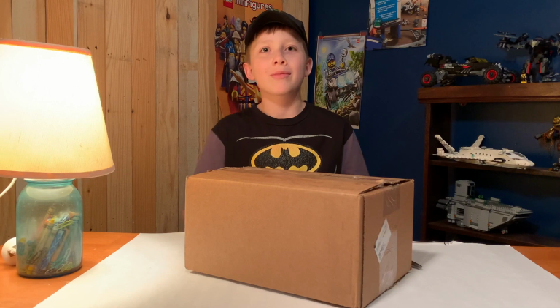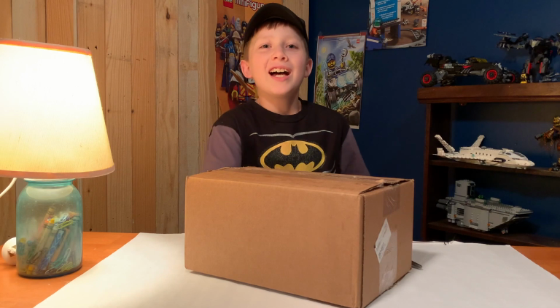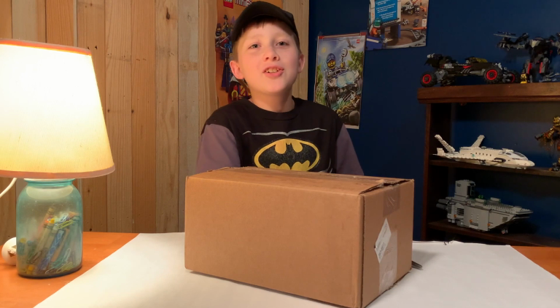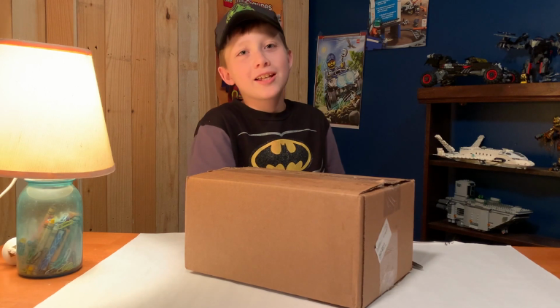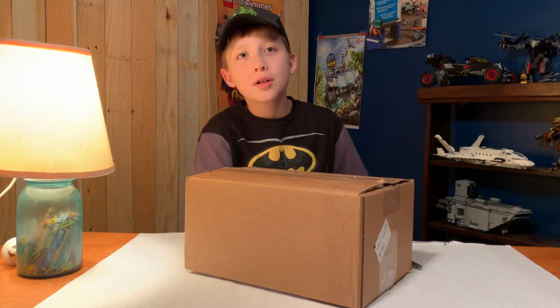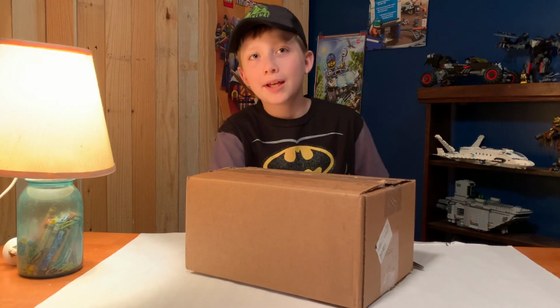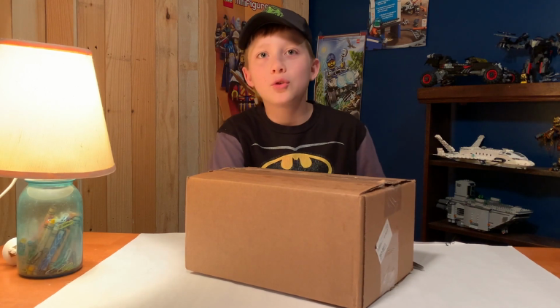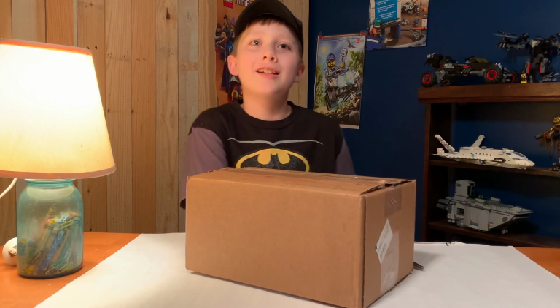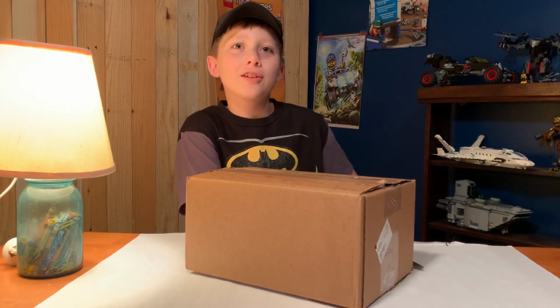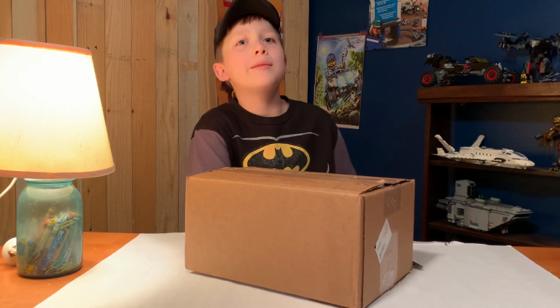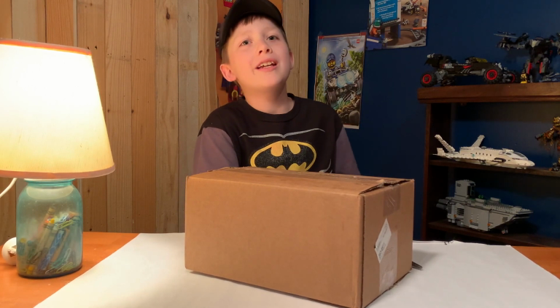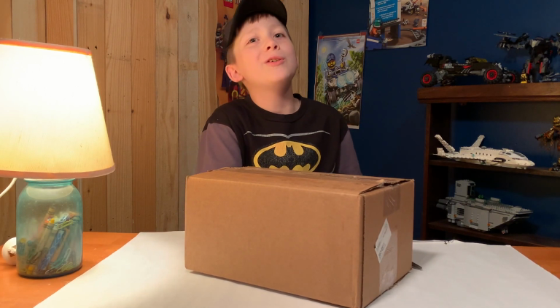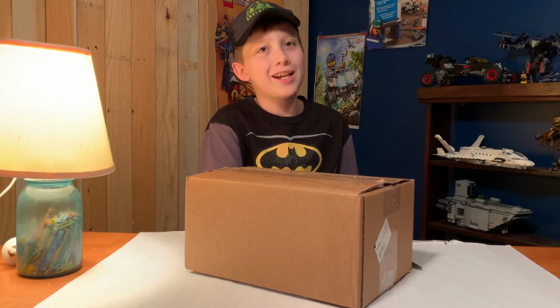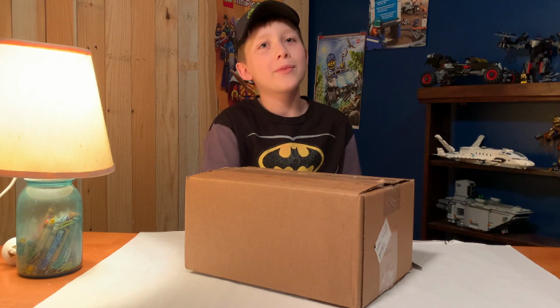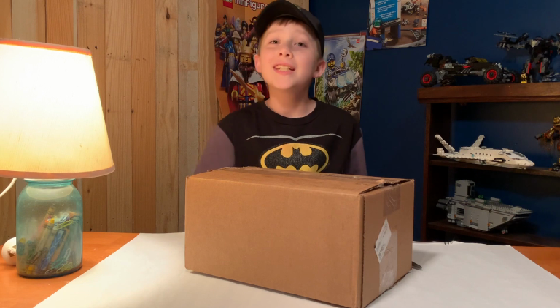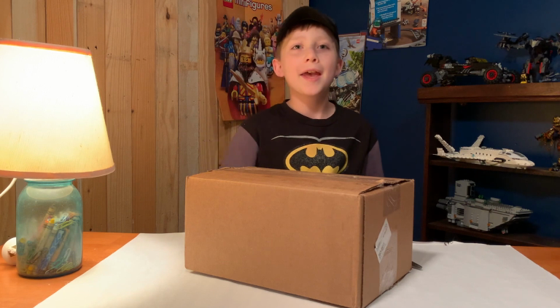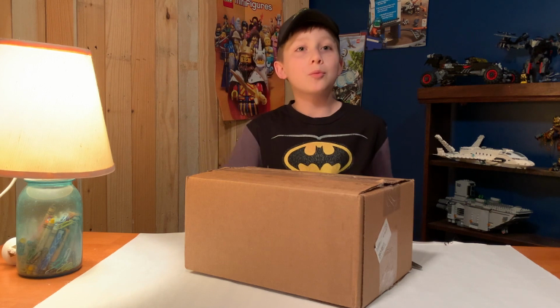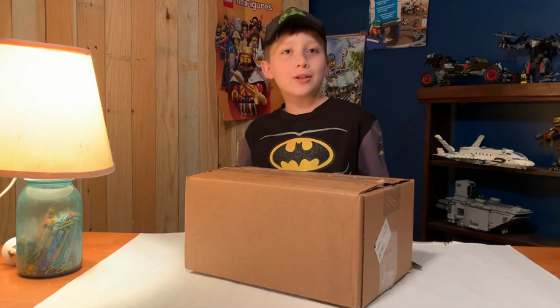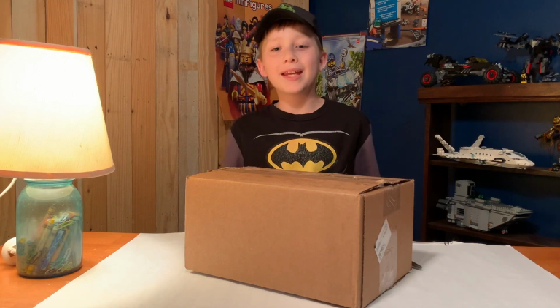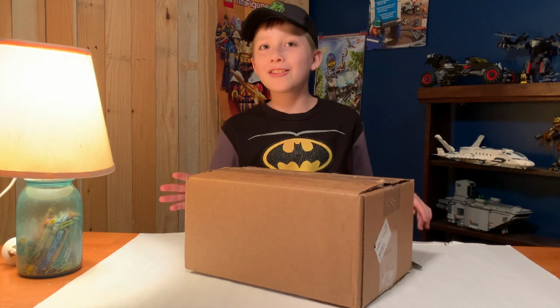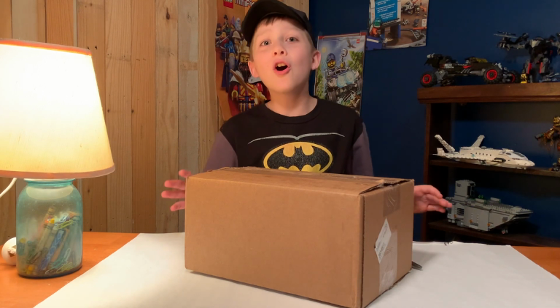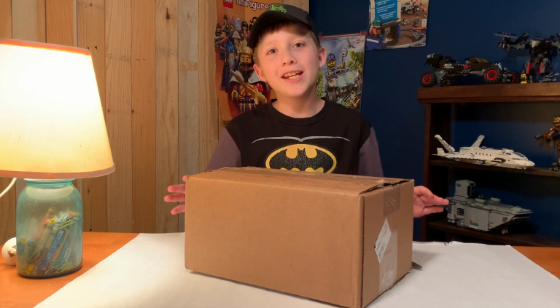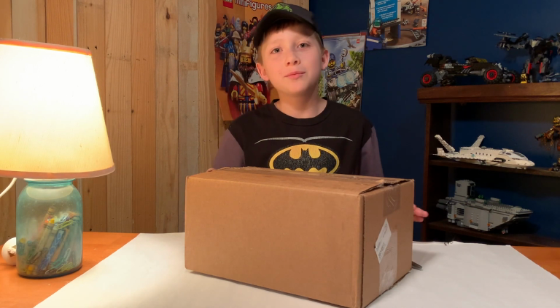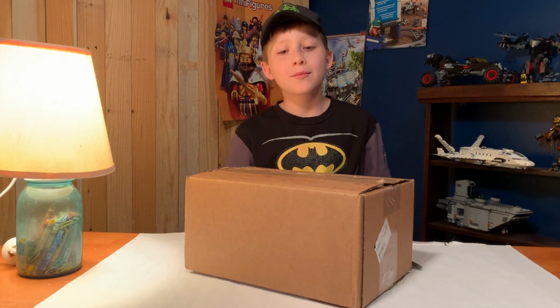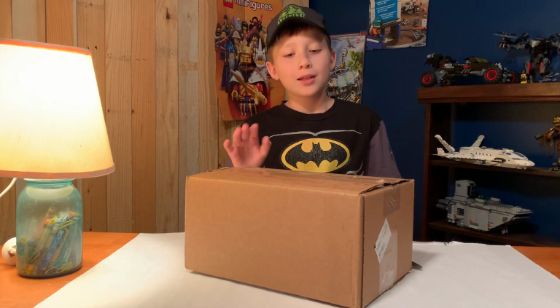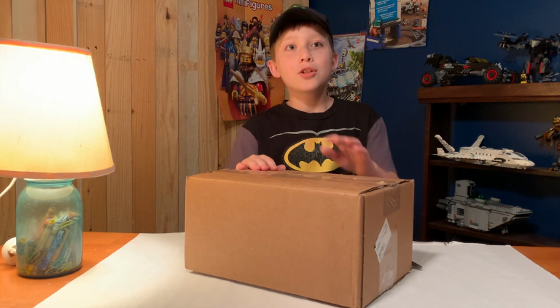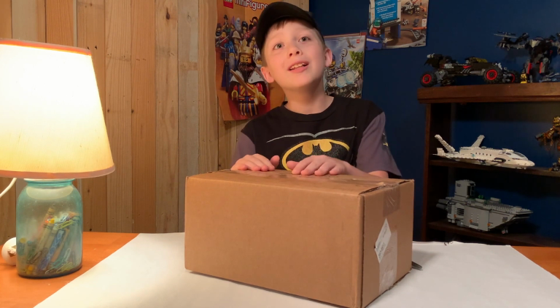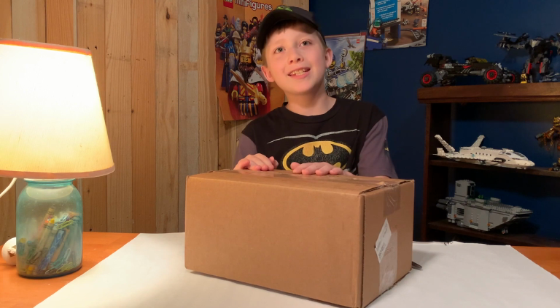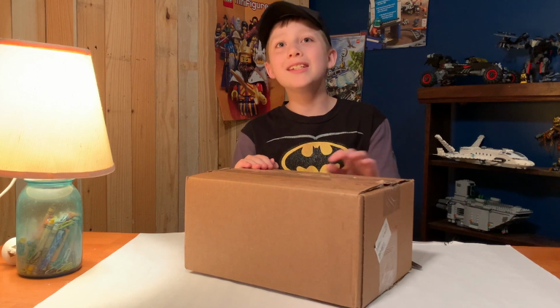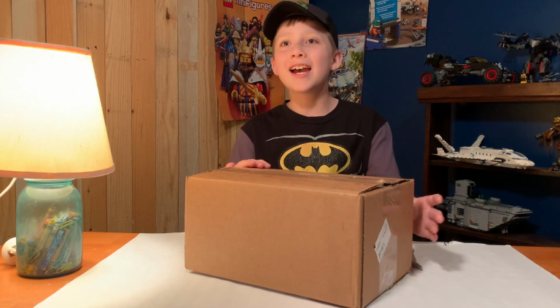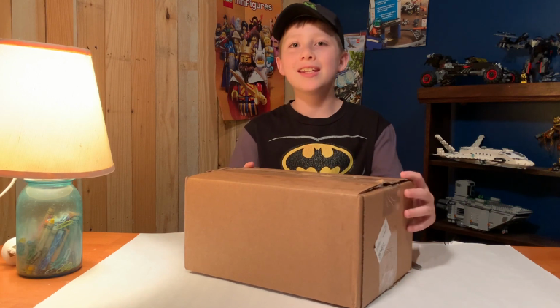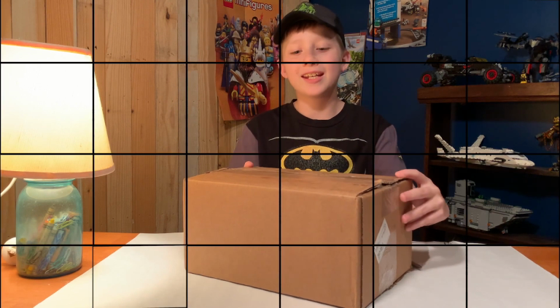Hello guys, welcome back to another brand new video. Today, we are doing another haul video. Let's see what's inside here.